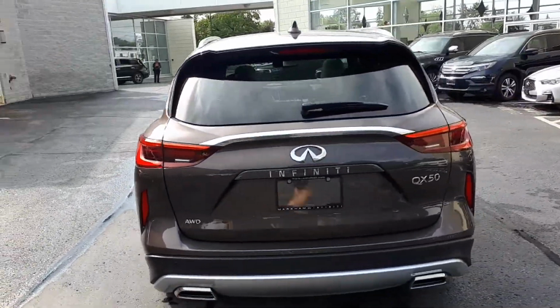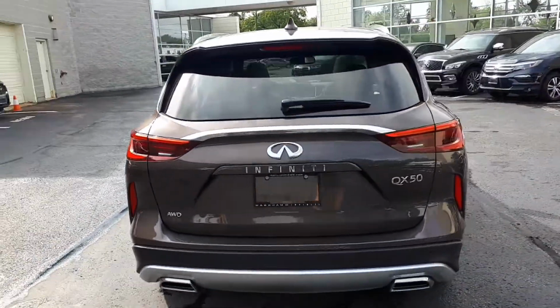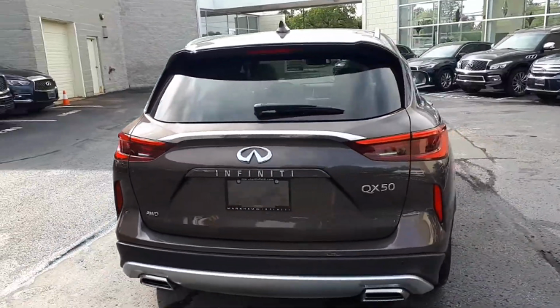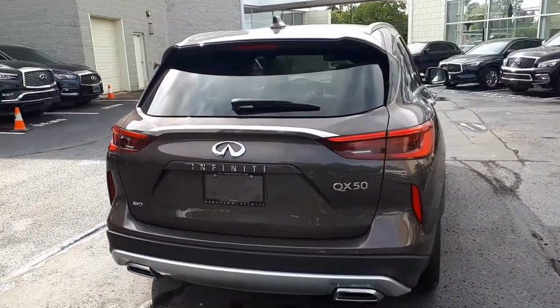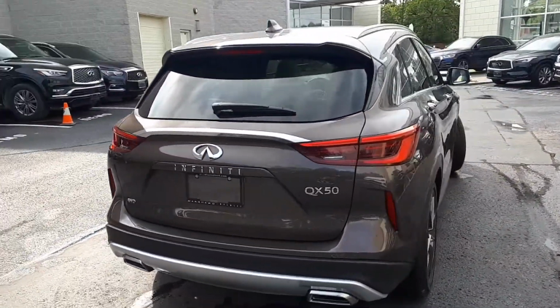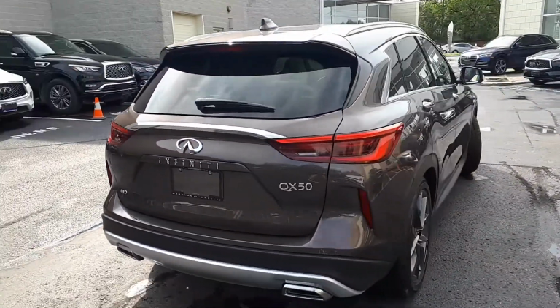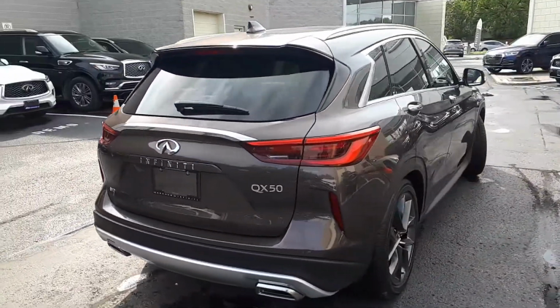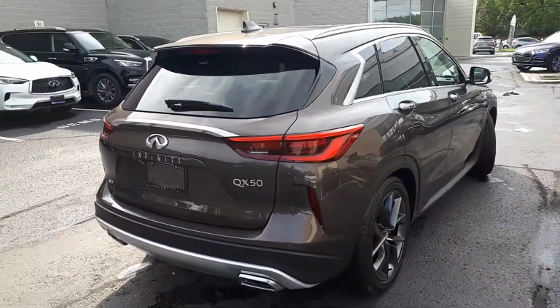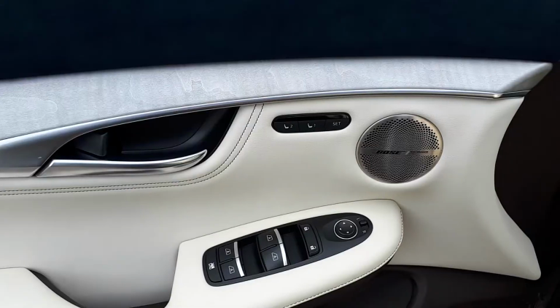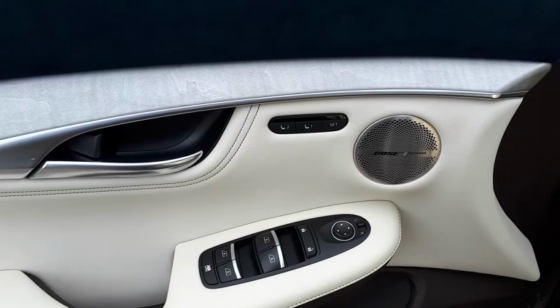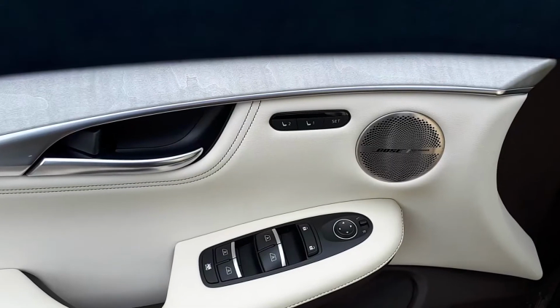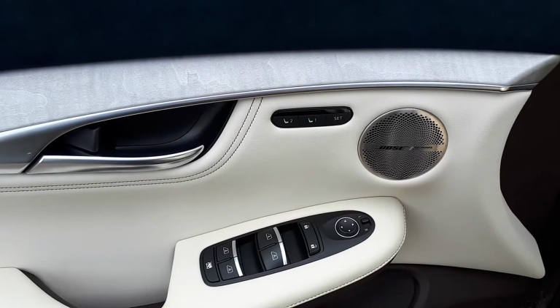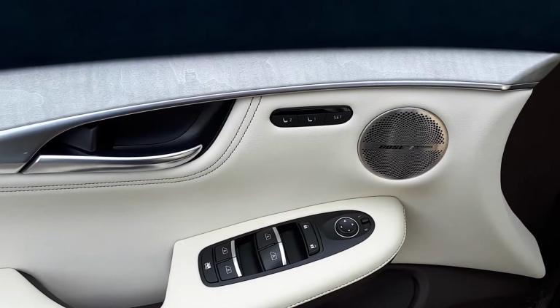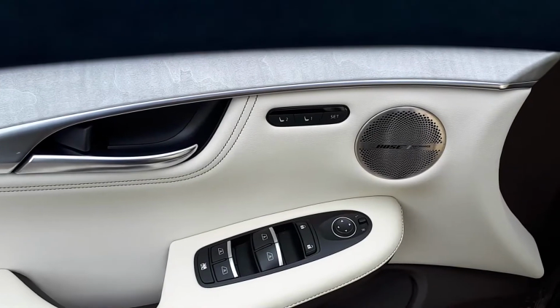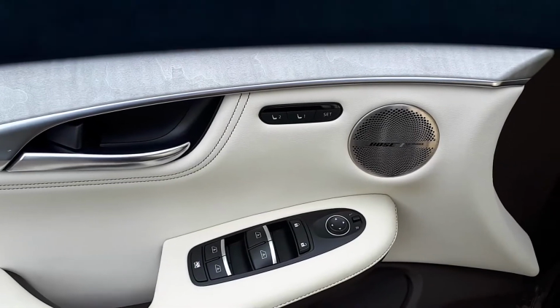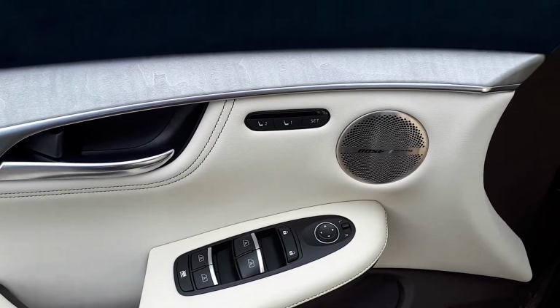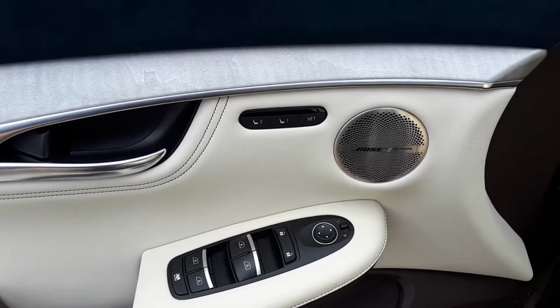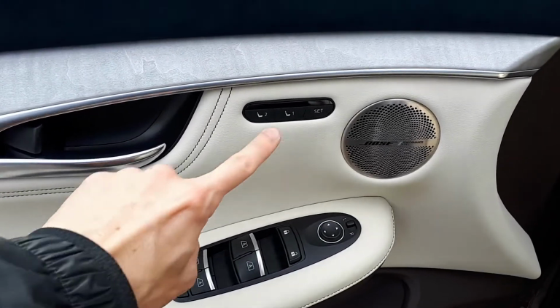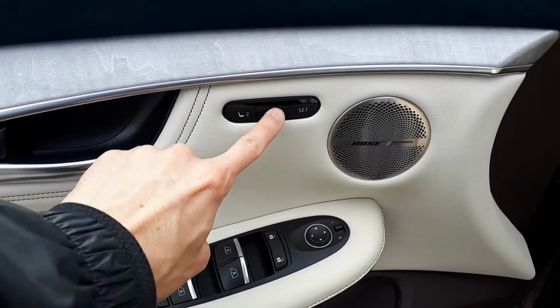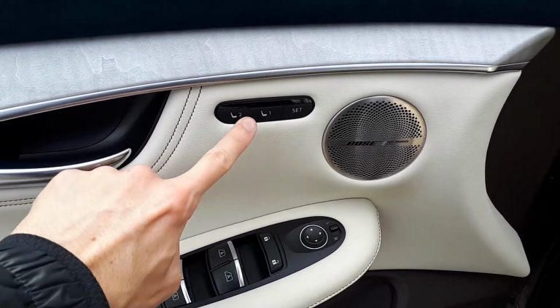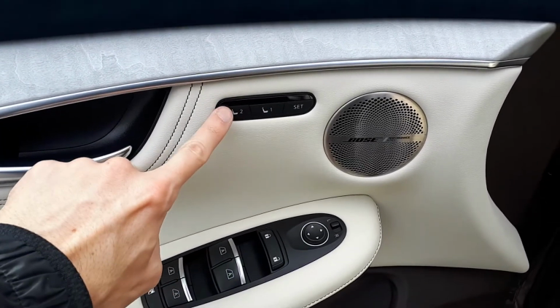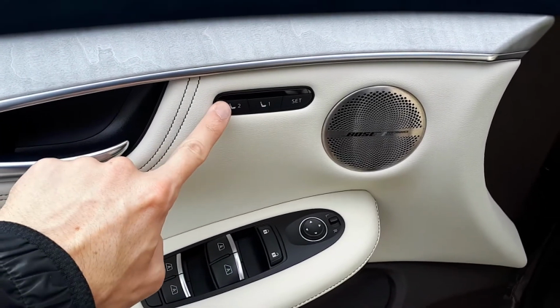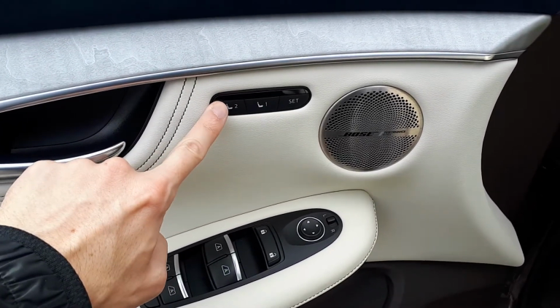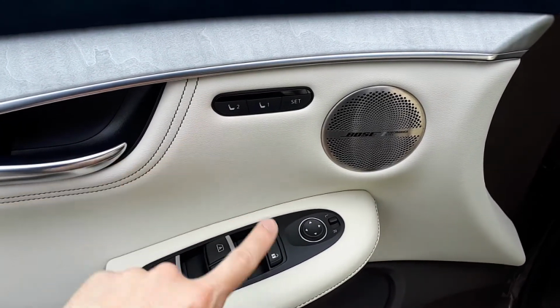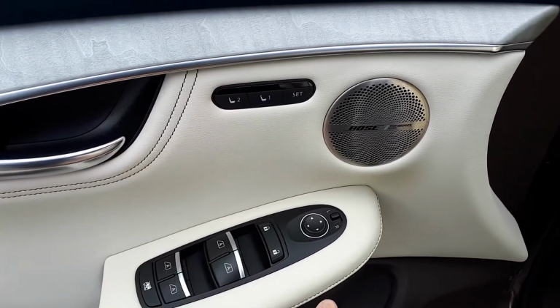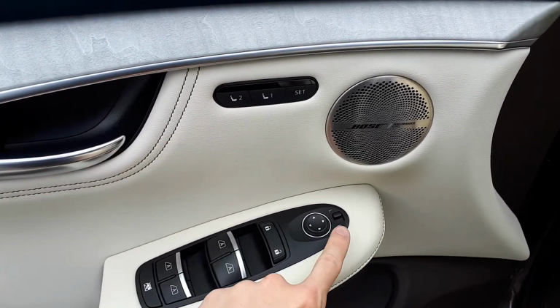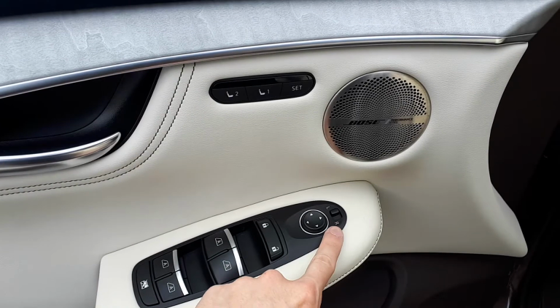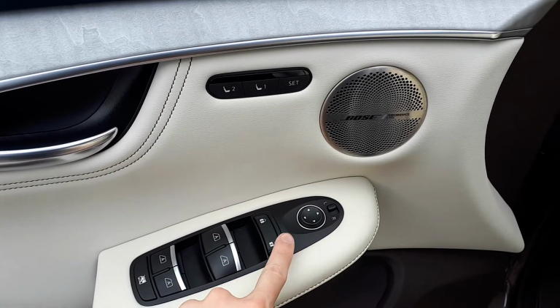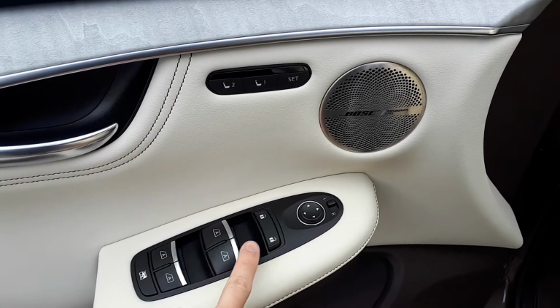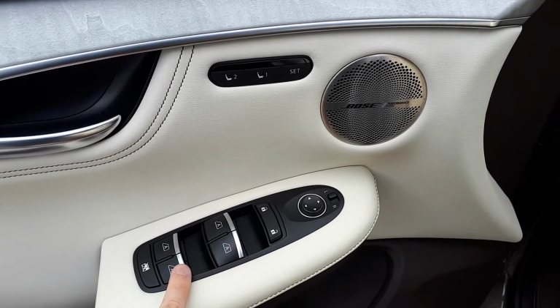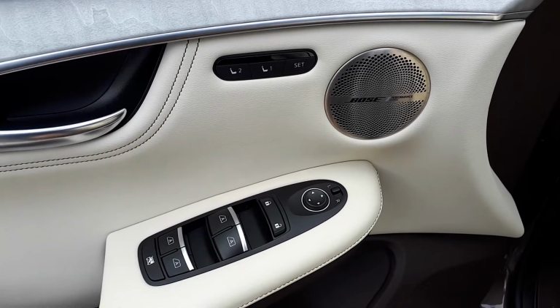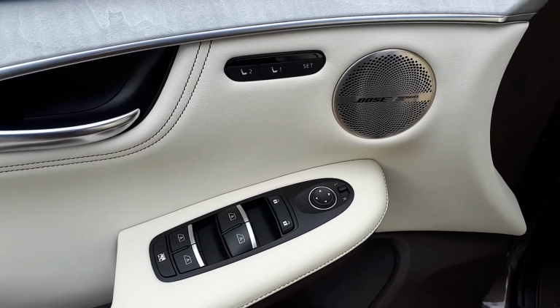Let's take a look at some of the features on the inside. Starting with the driver's side door, this vehicle has memory seat functions for two different drivers, power mirrors, locks, and all-automatic windows.